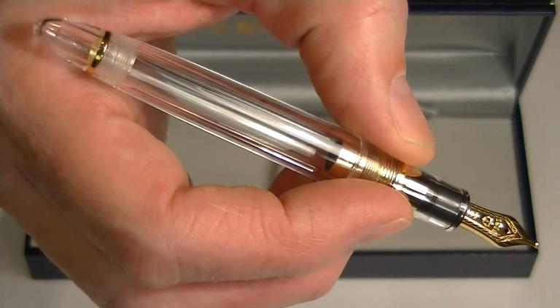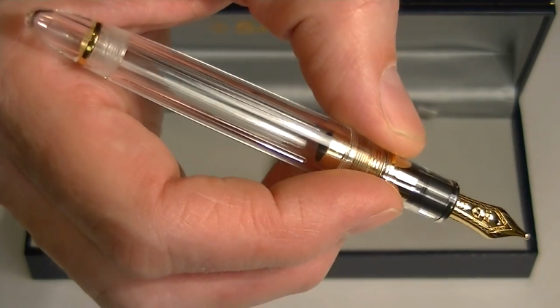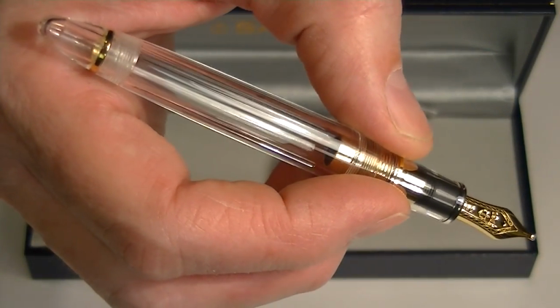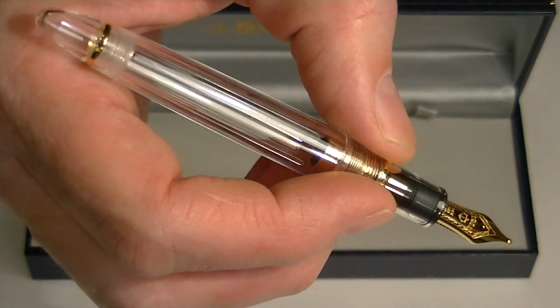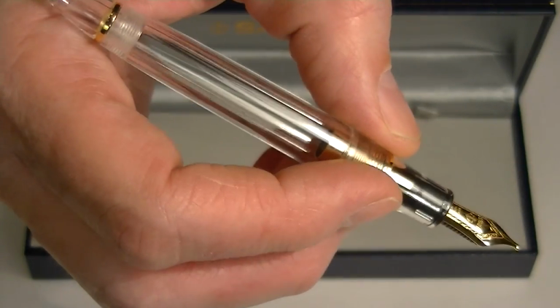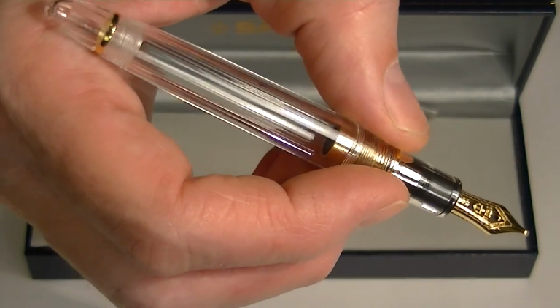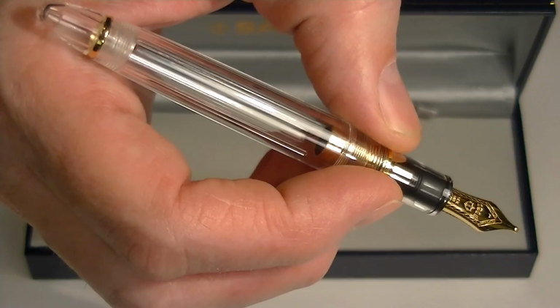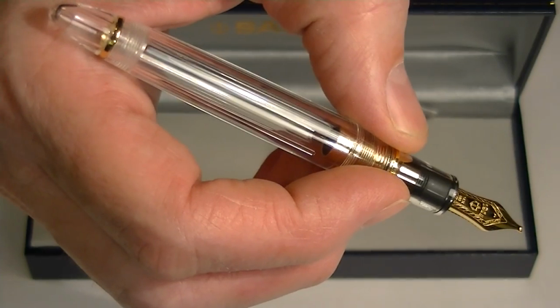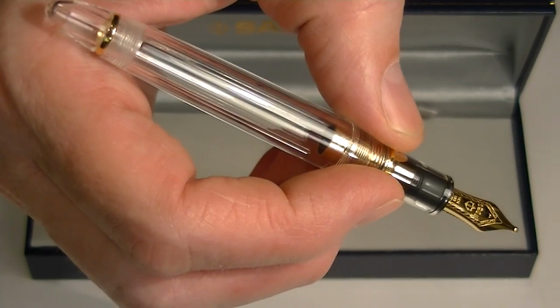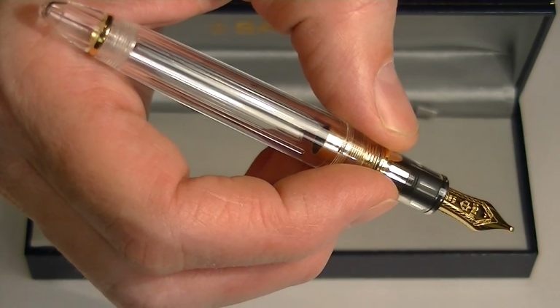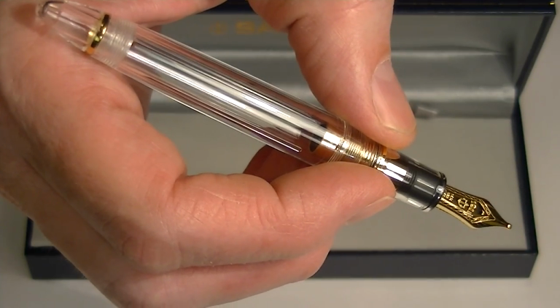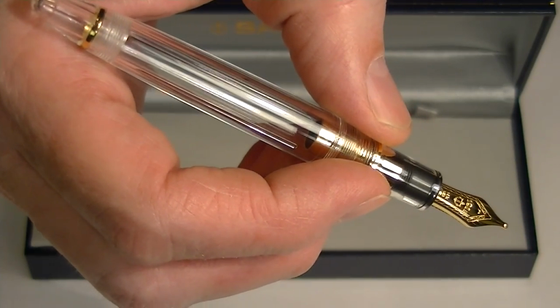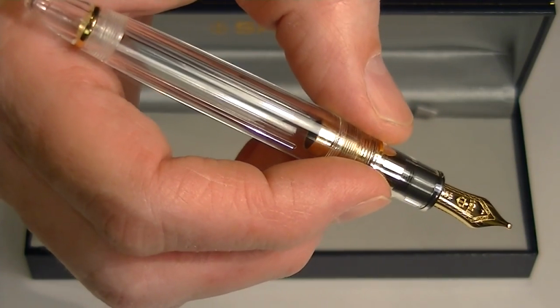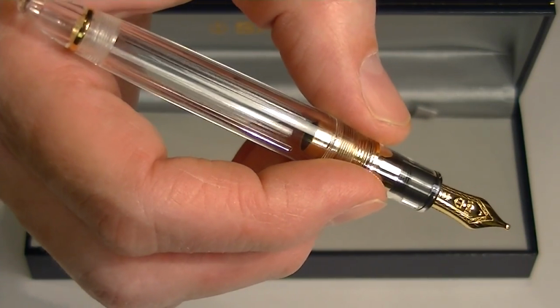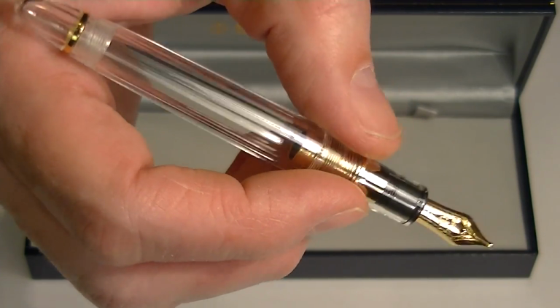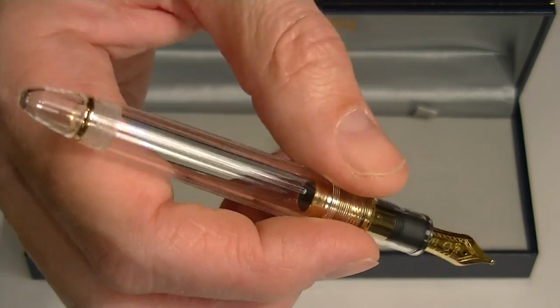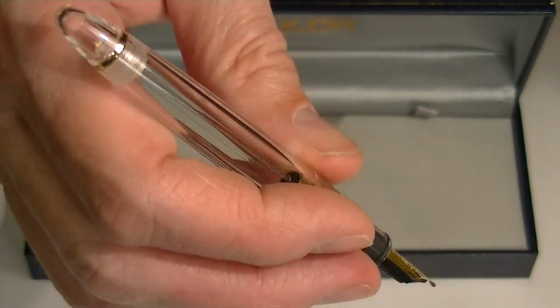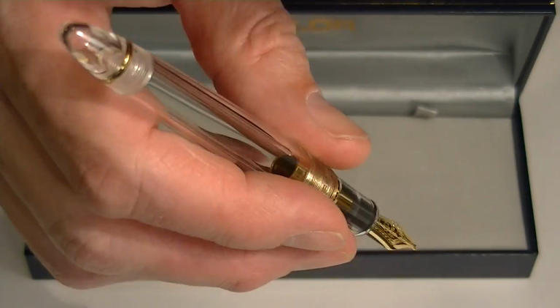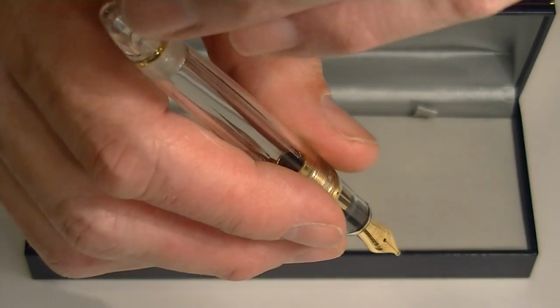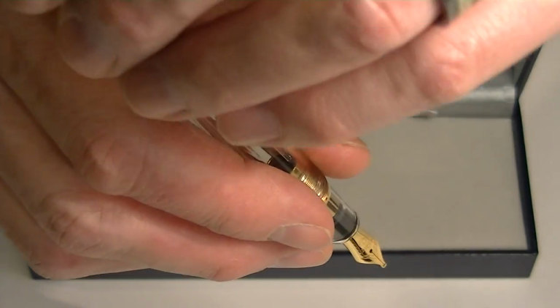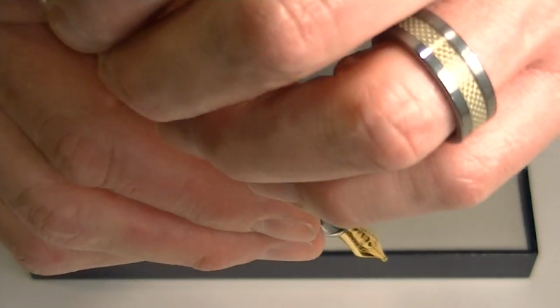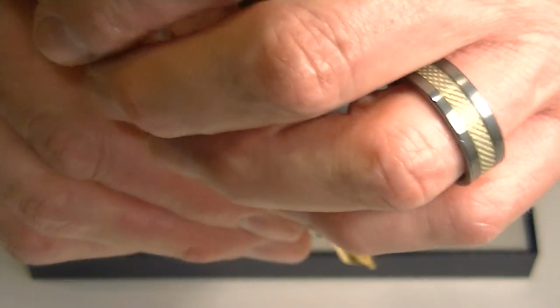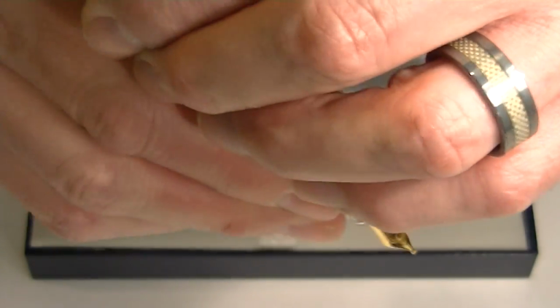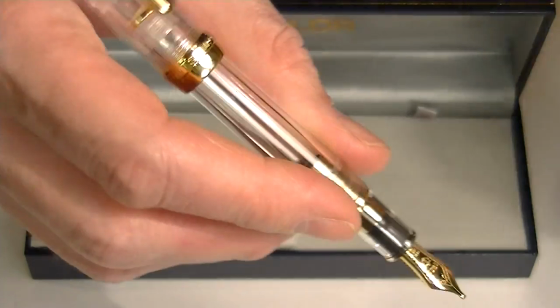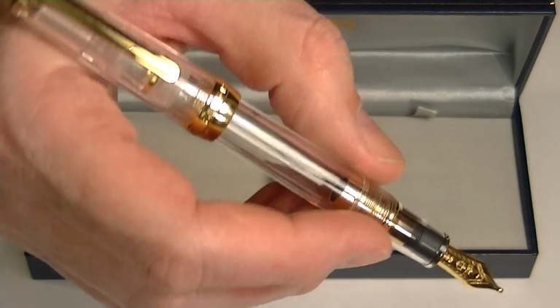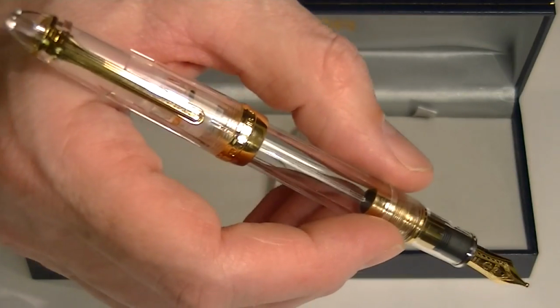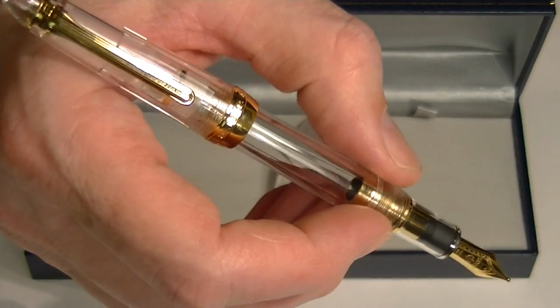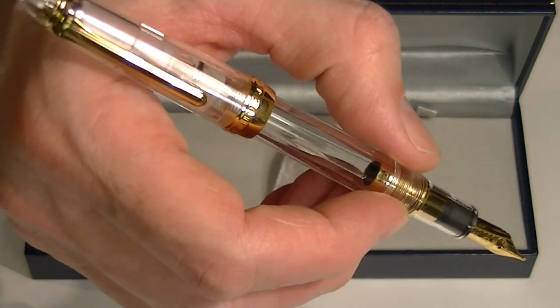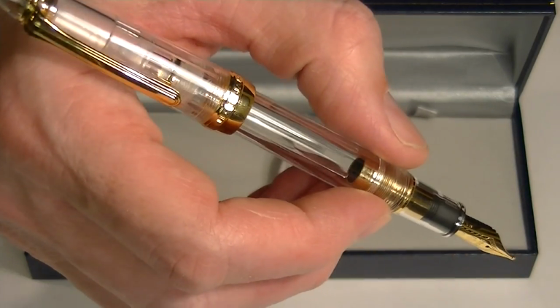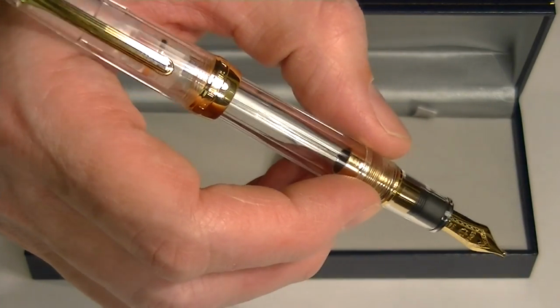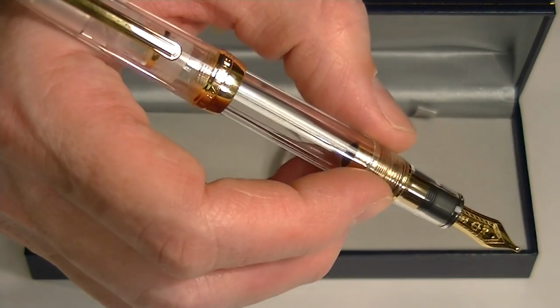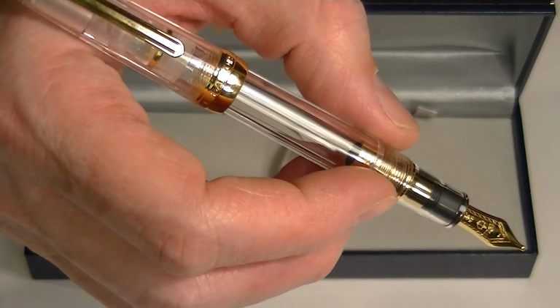It's a decent size in the hand — a little bit small for writing. If you'd like to post the pen for a little bit larger feel in your hands, you can do that as well.